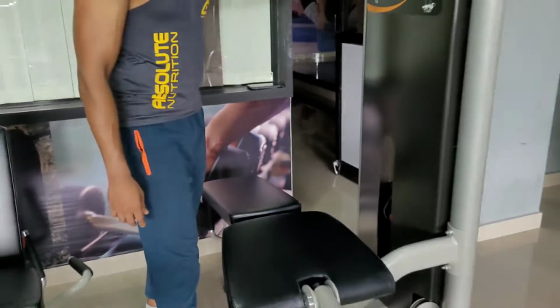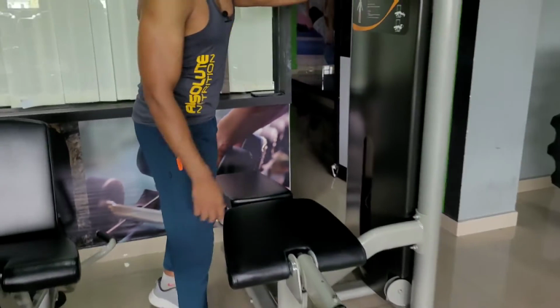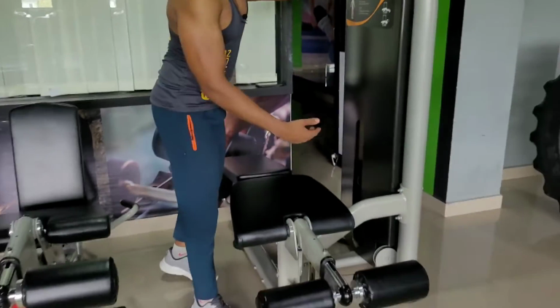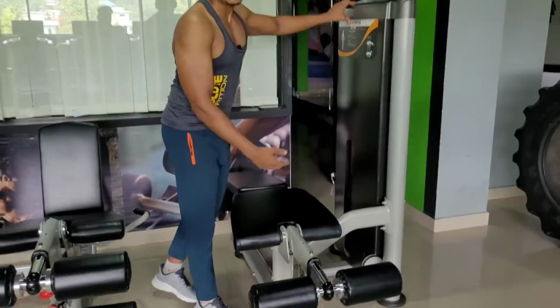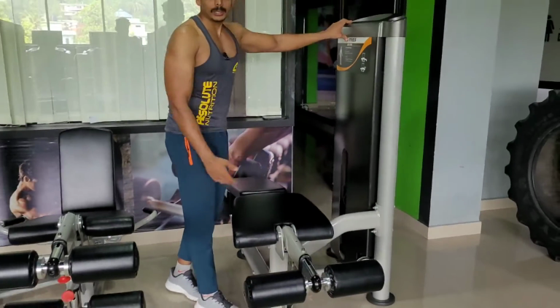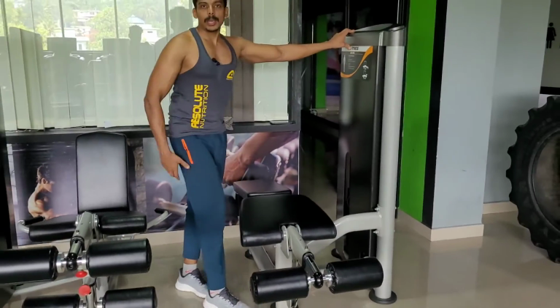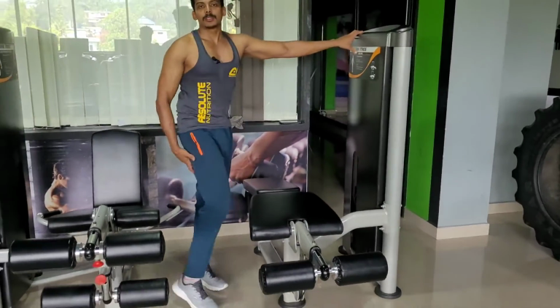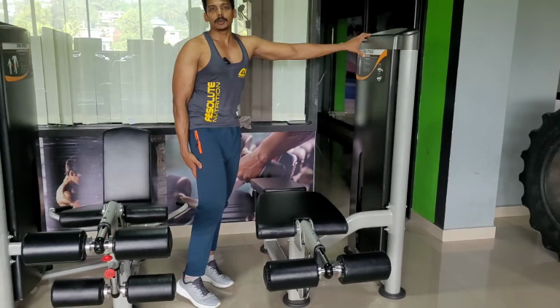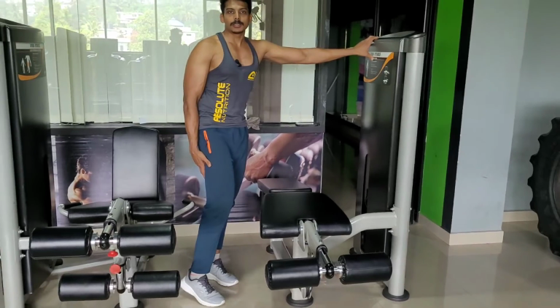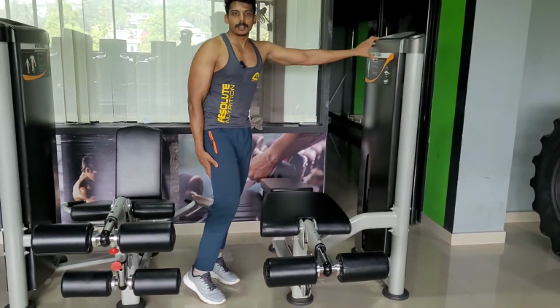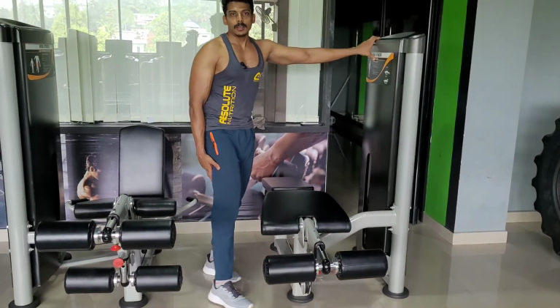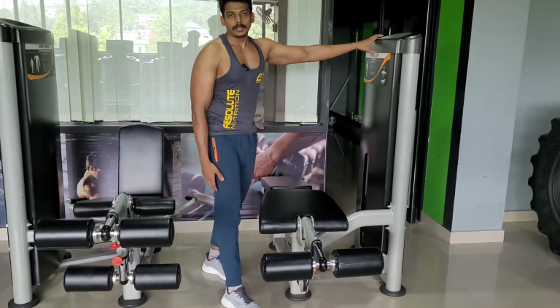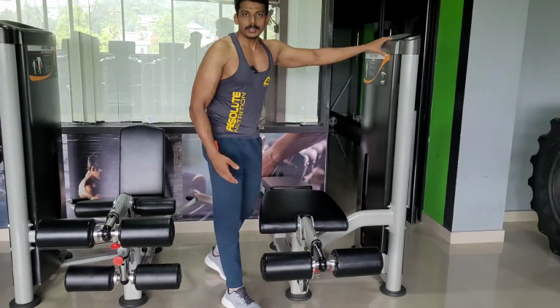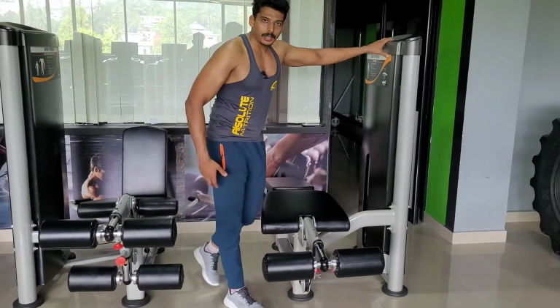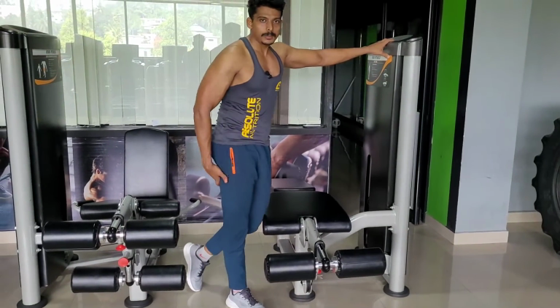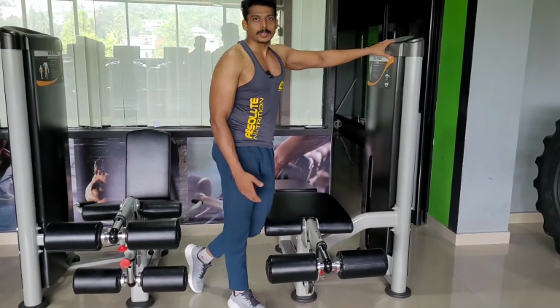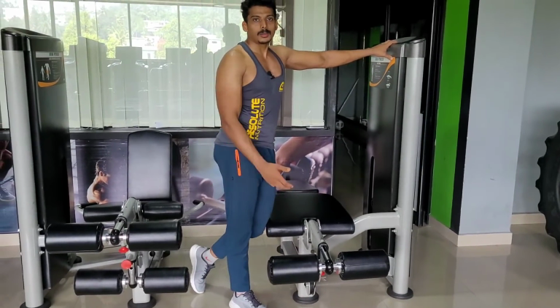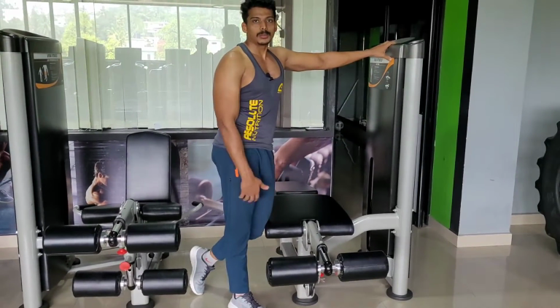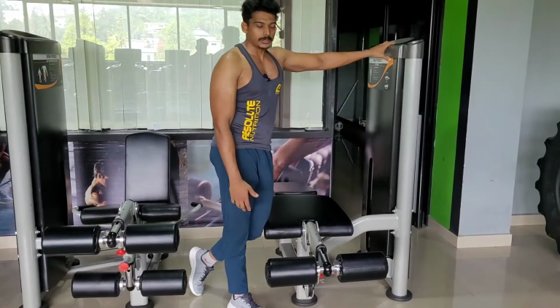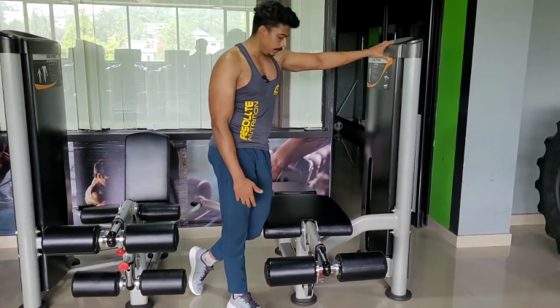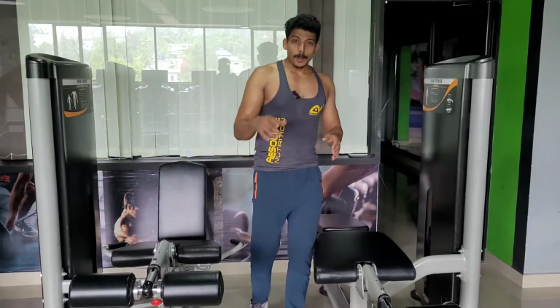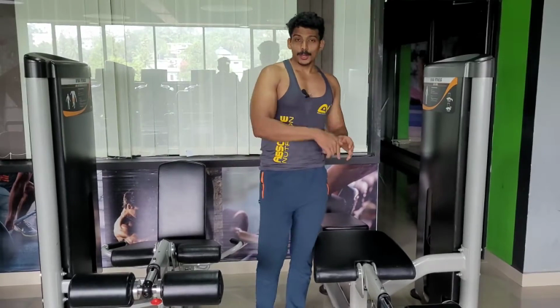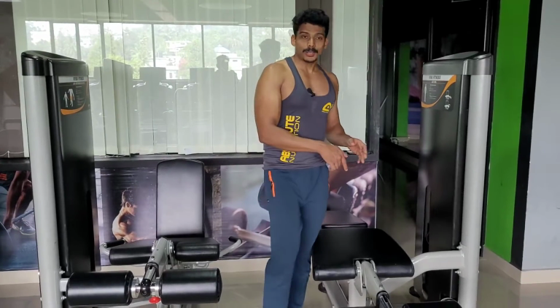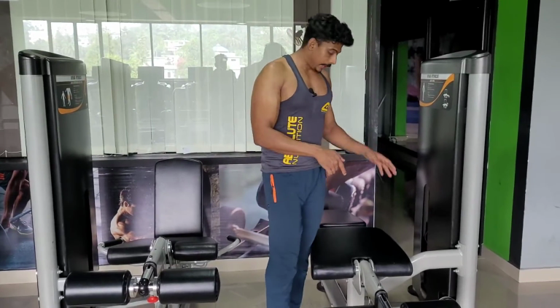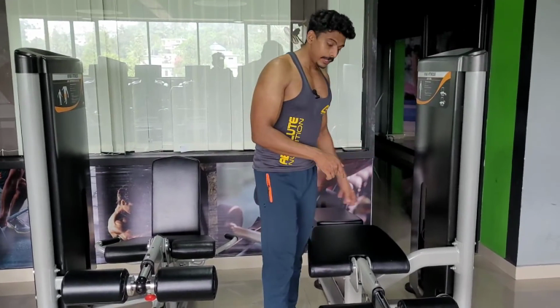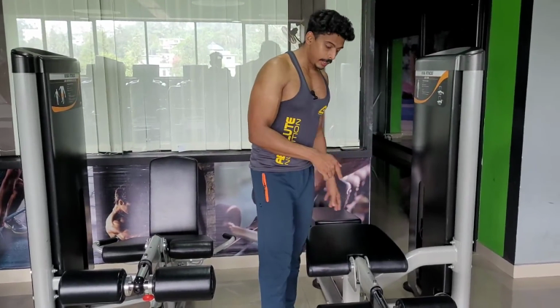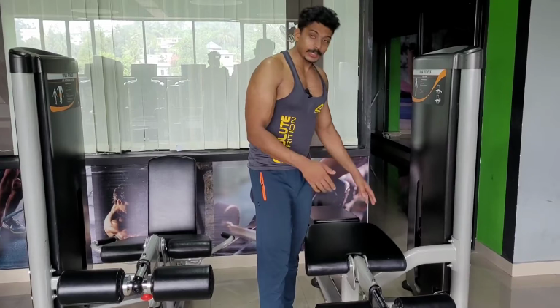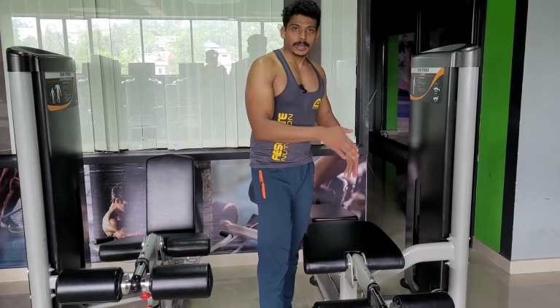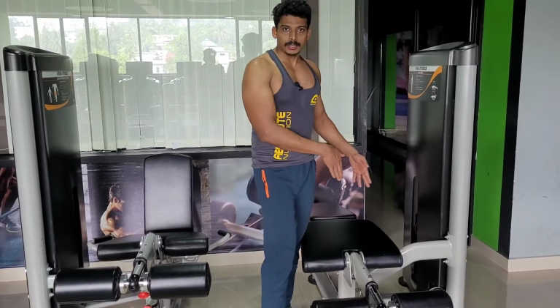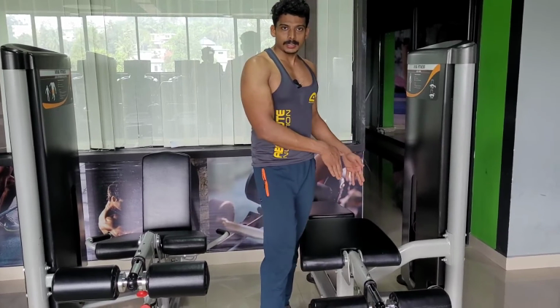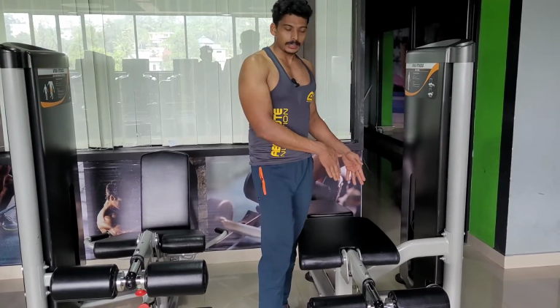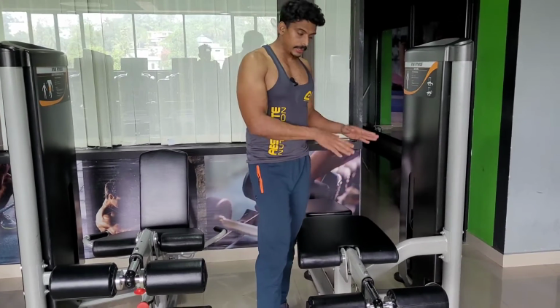We have to work the hamstring muscles back in the back. We work the hamstring muscles back in front. The only thing I am going to do is try to show you how to do this.